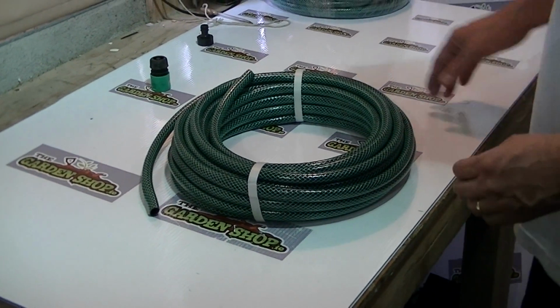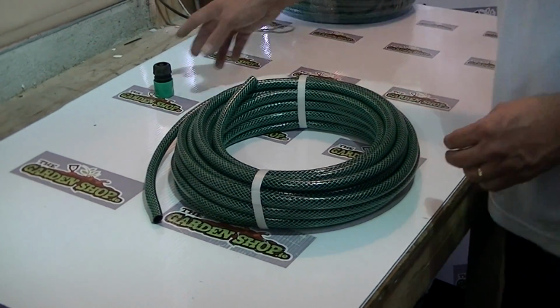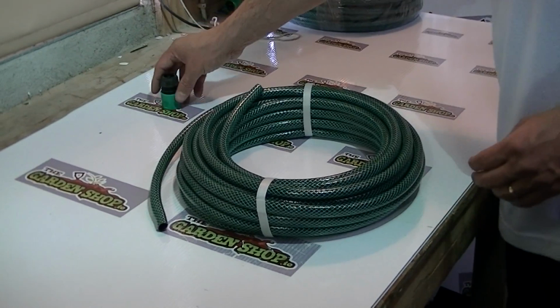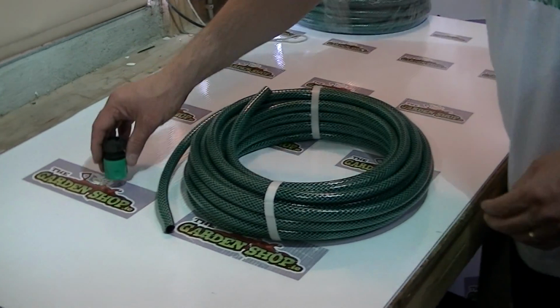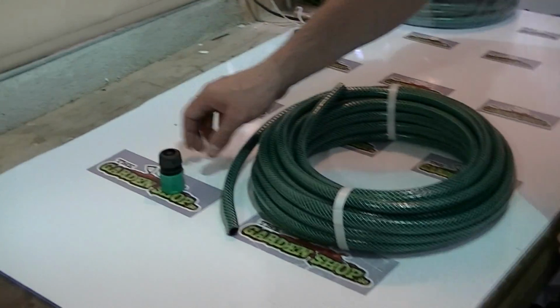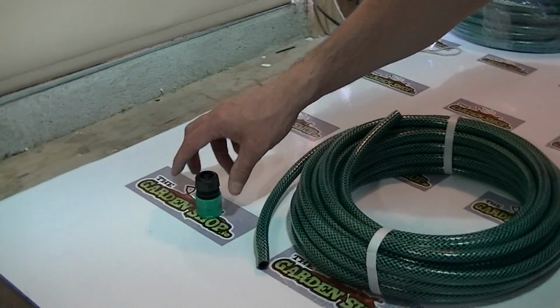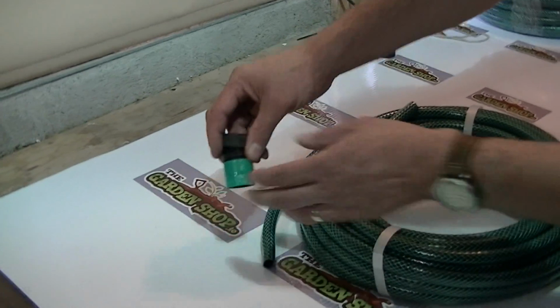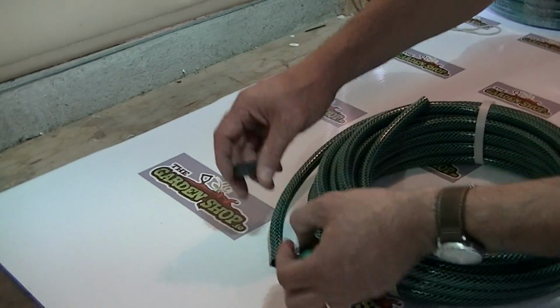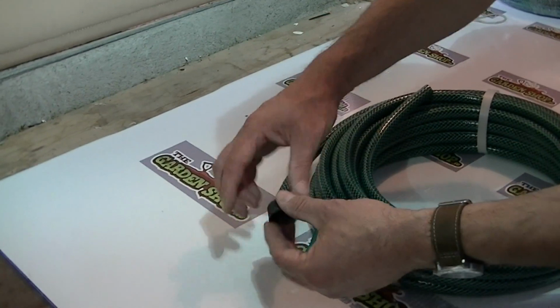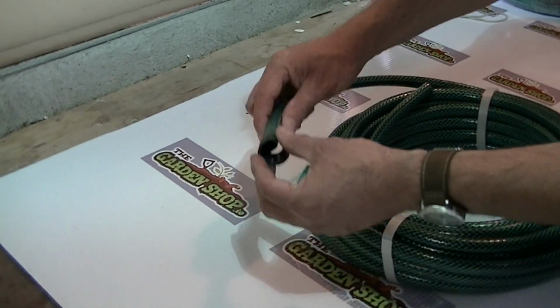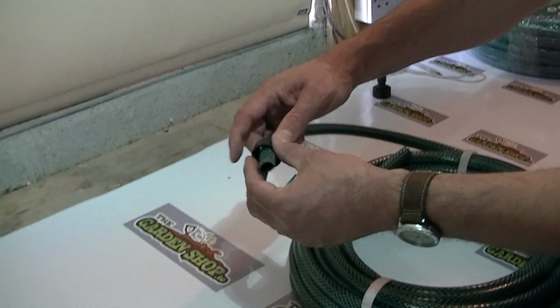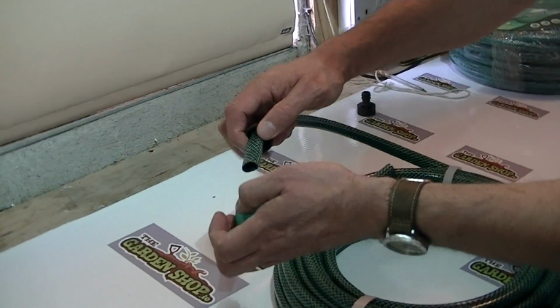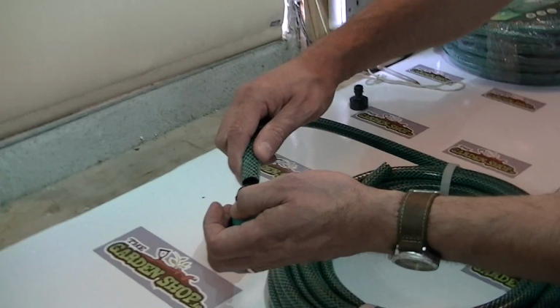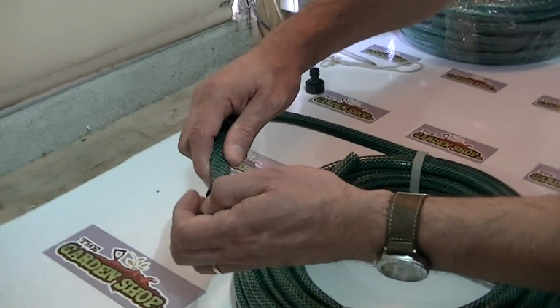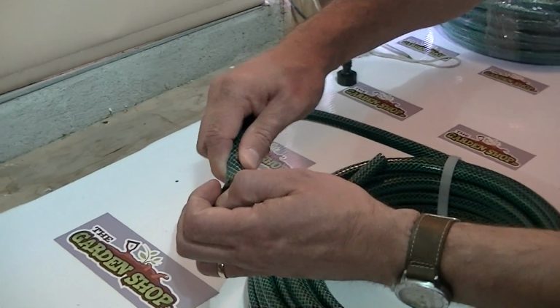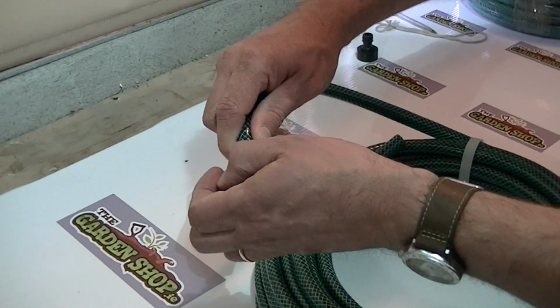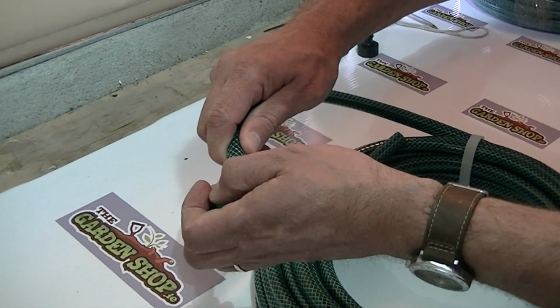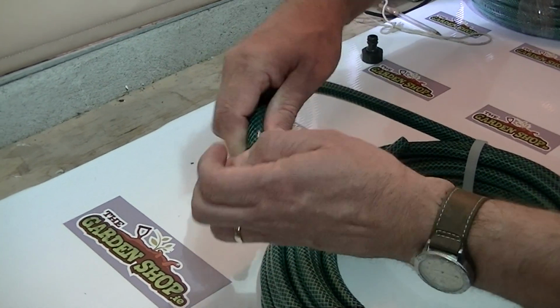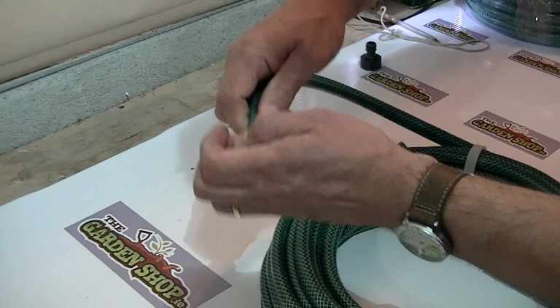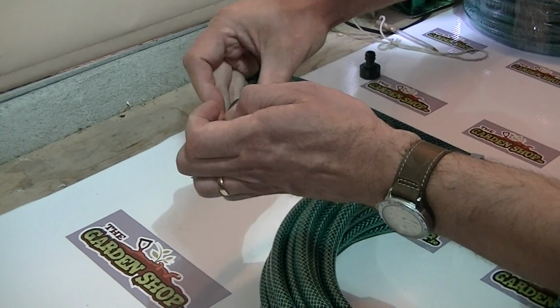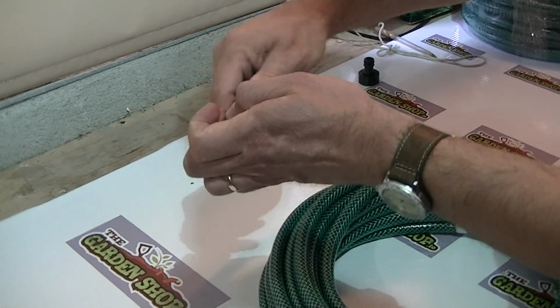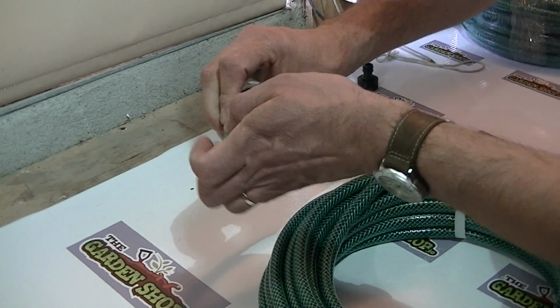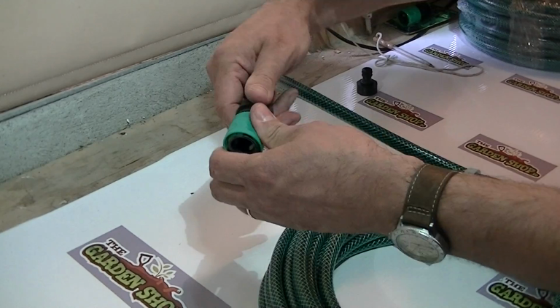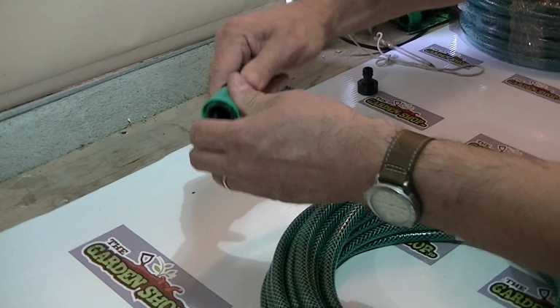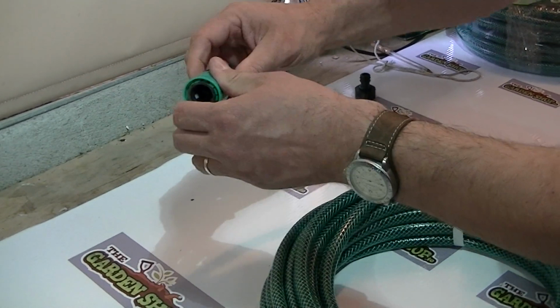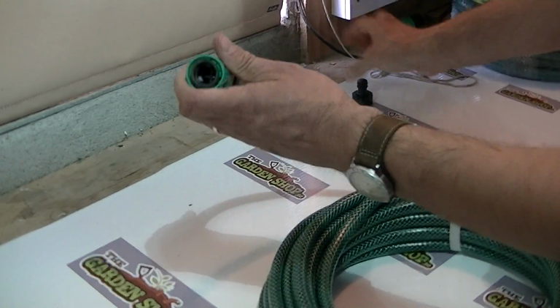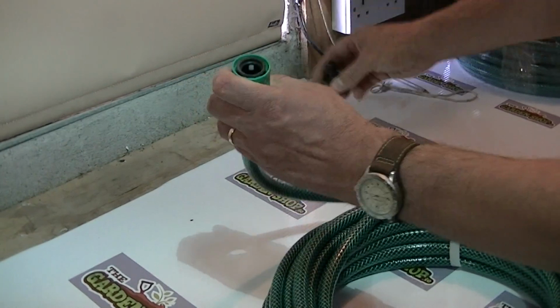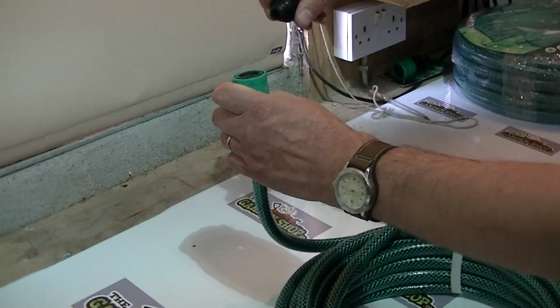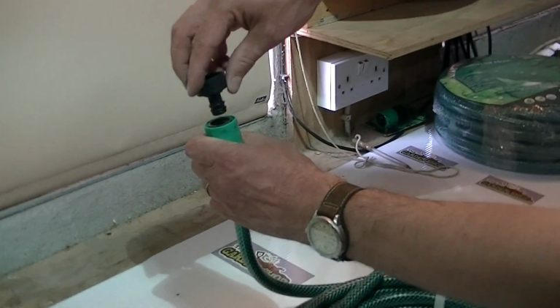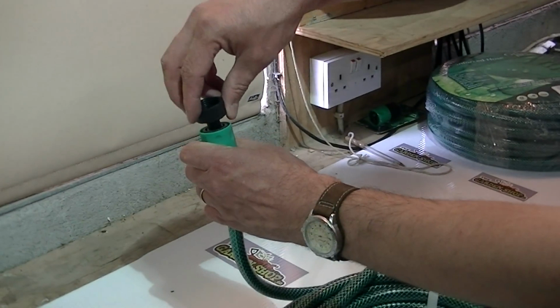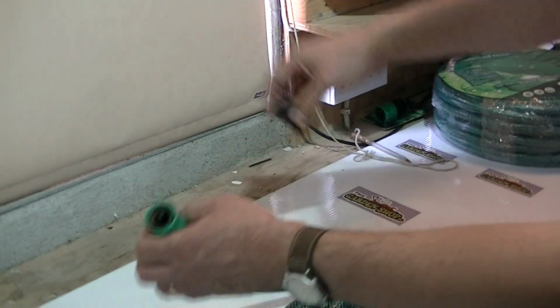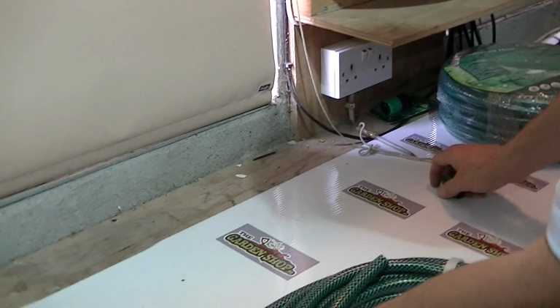Normally it's used in conjunction with these connectors — I'm just going to give a quick demonstration. The standard connectors will go onto it and you push it on like this. Then what you're able to do is connect this directly onto a tap; you'd just push it in like this.